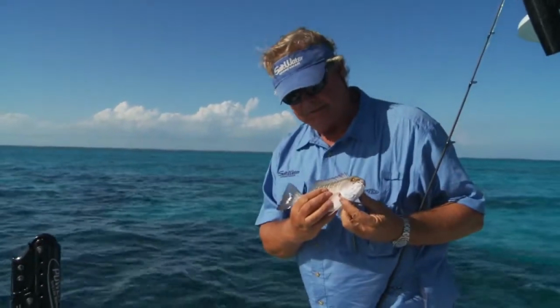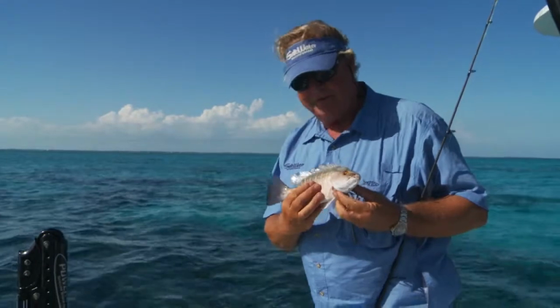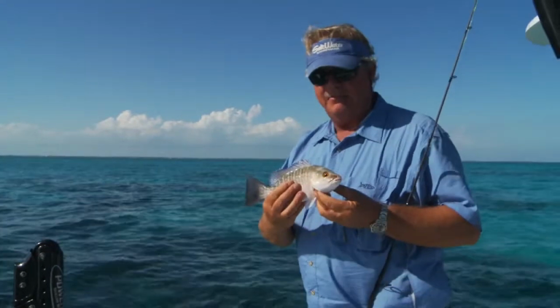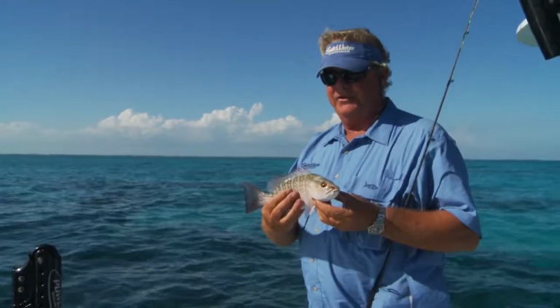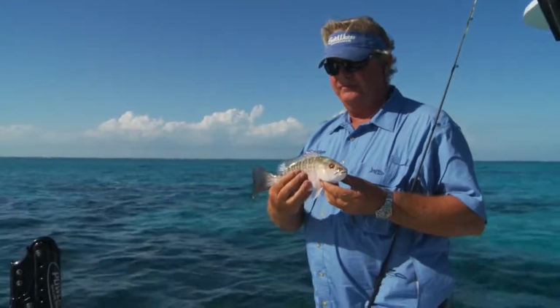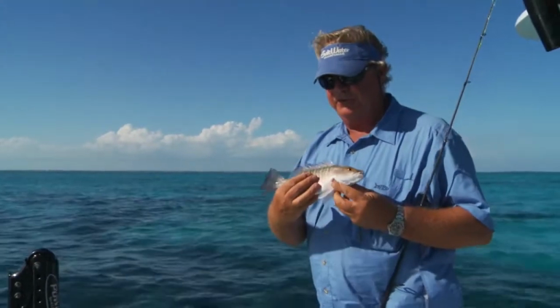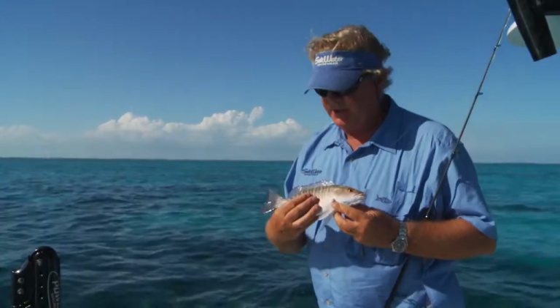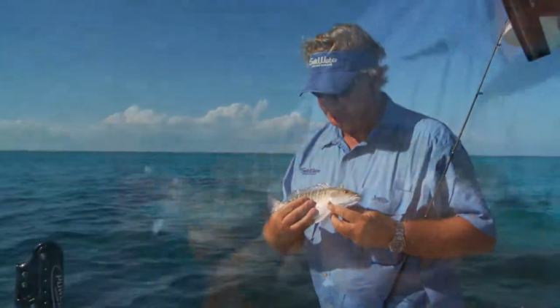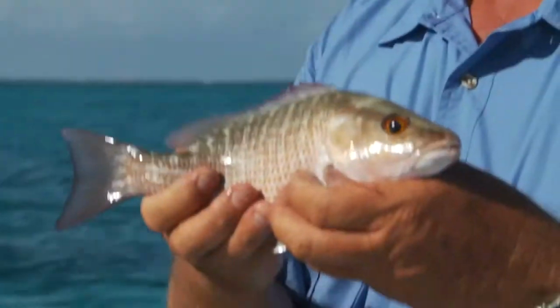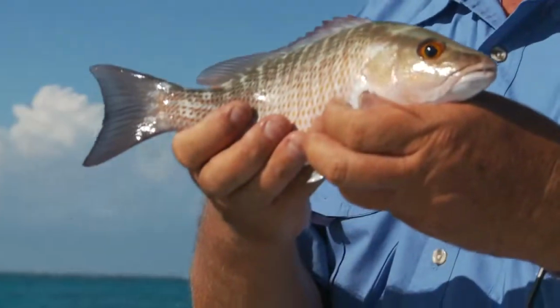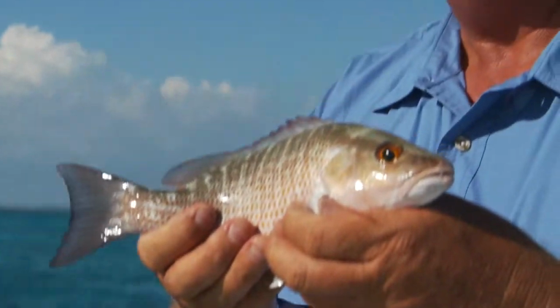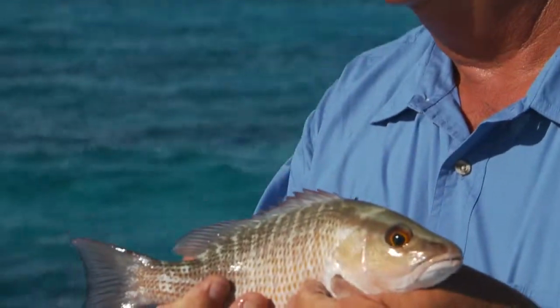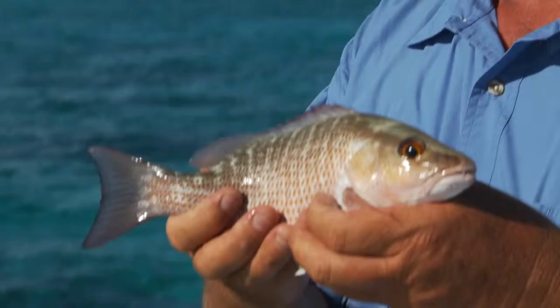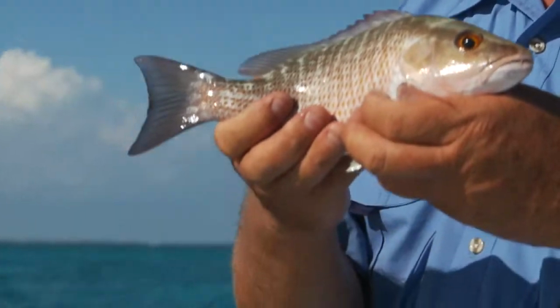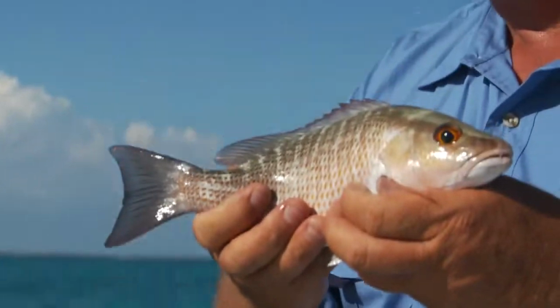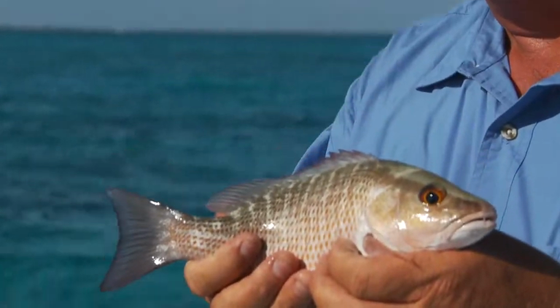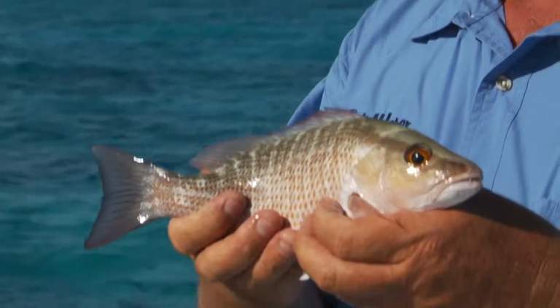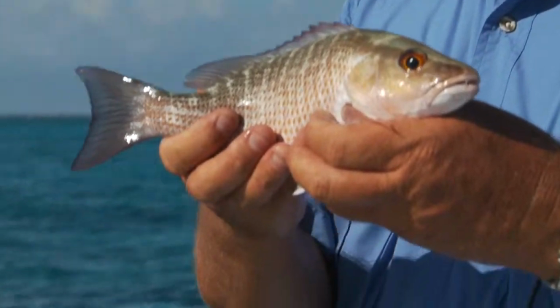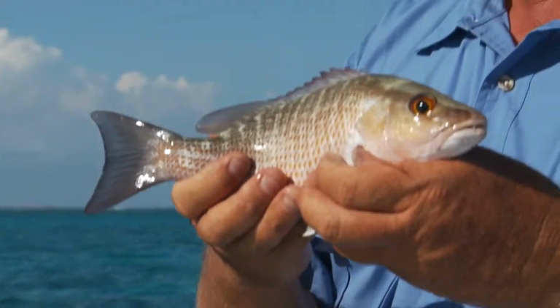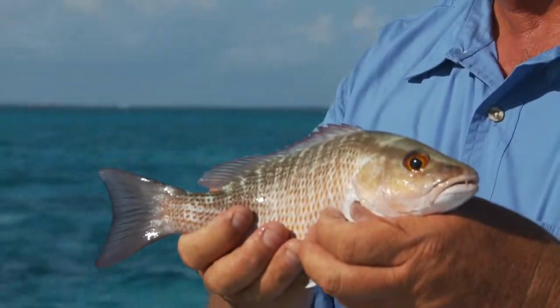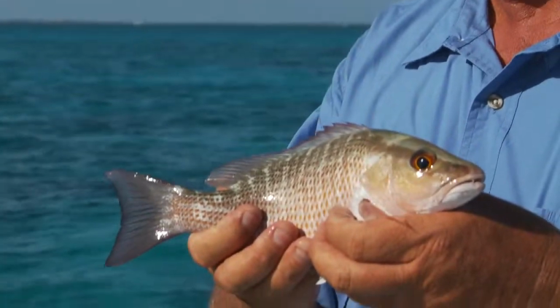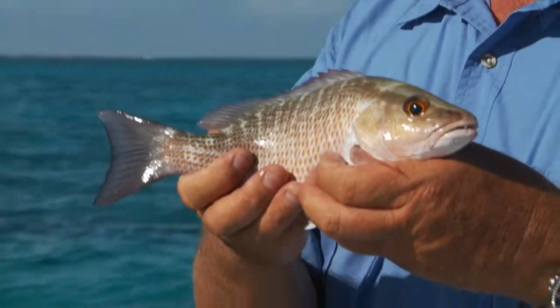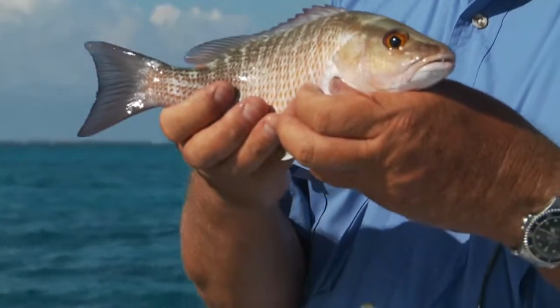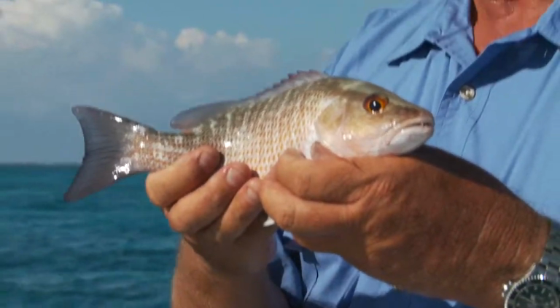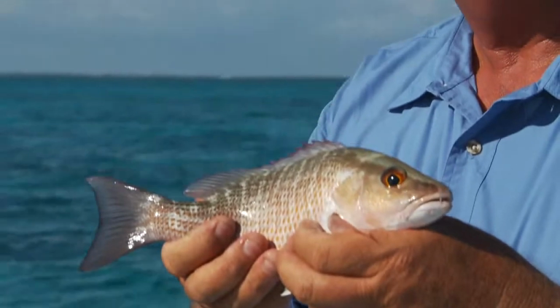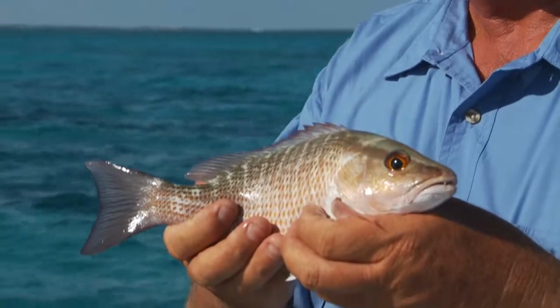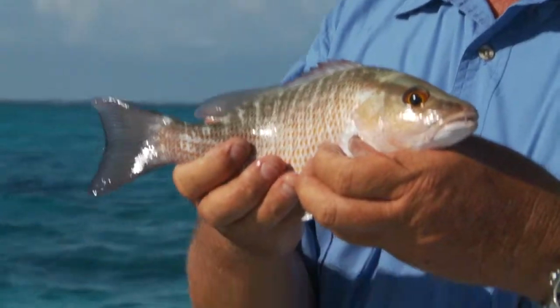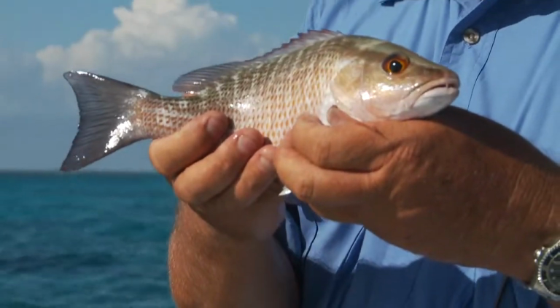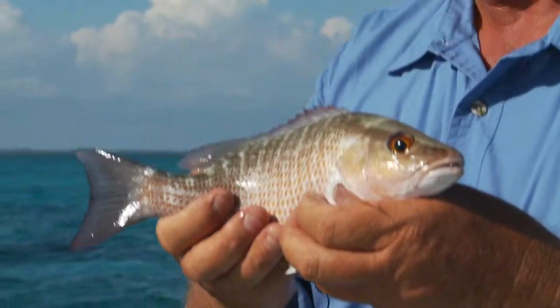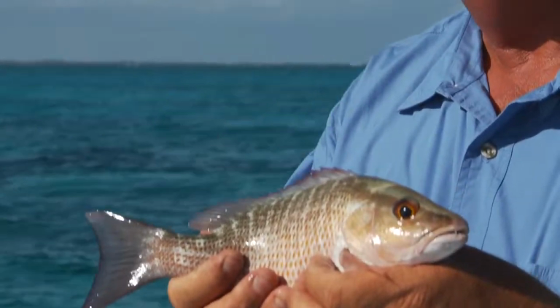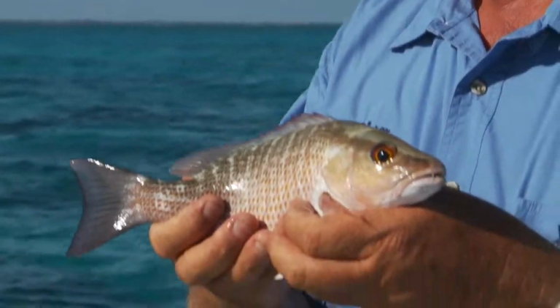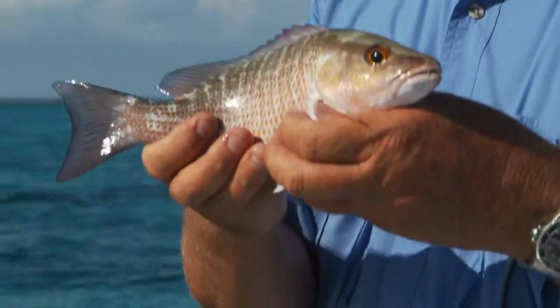He's not a very big guy, but we're happy to see him — first fish of the day. He's almost legal, but even if he is, we're going to throw him back. Mangroves get to be about seven or eight pounds here, especially in the spring, and they are an incredible fish.